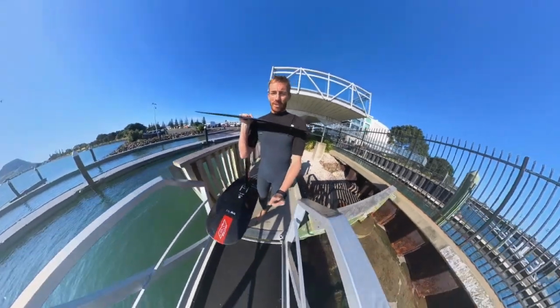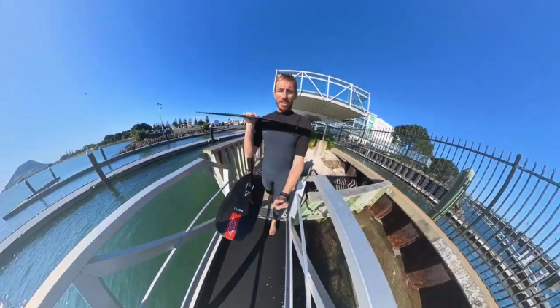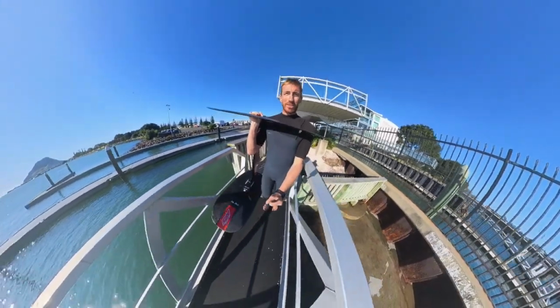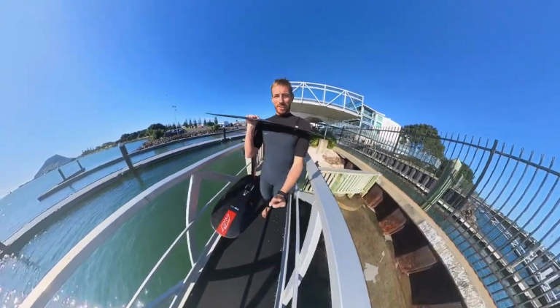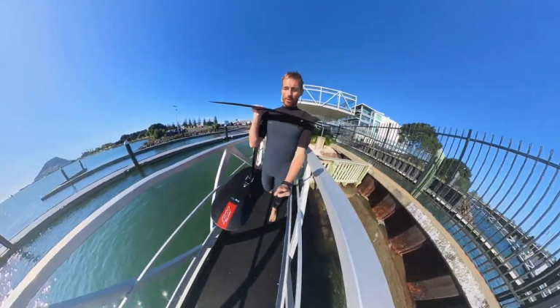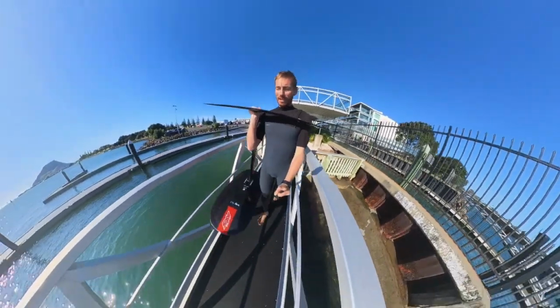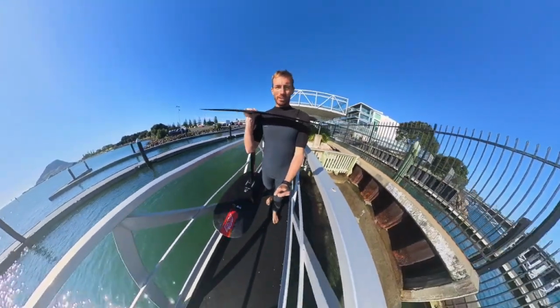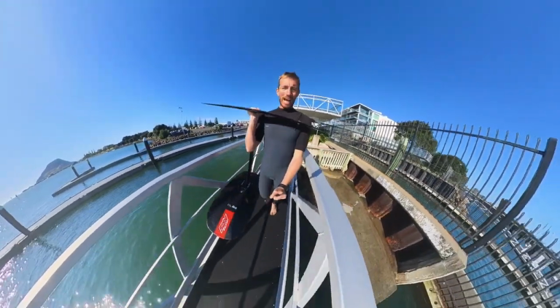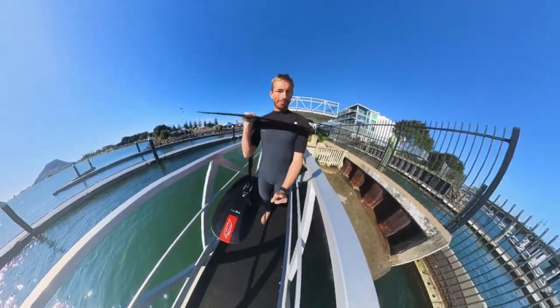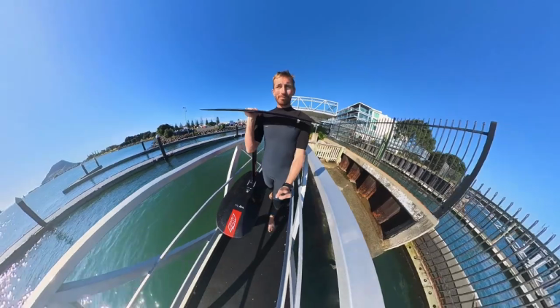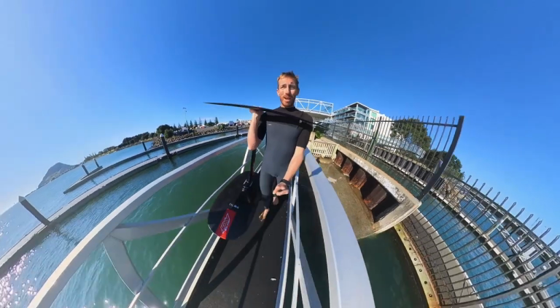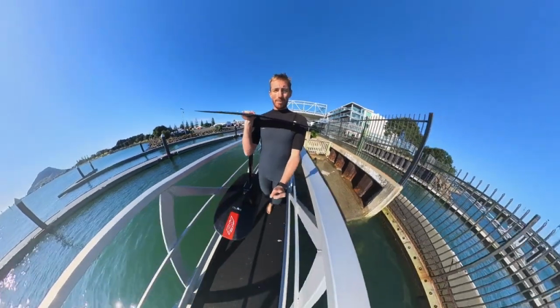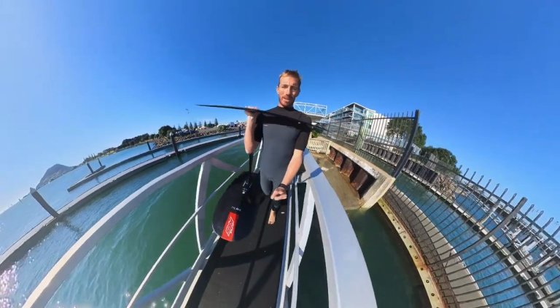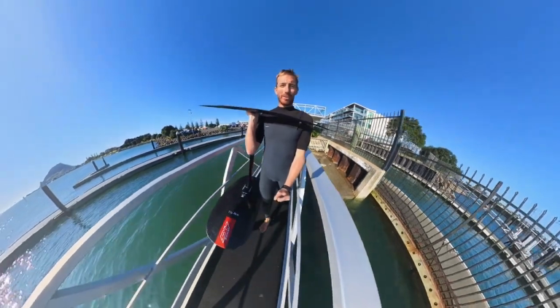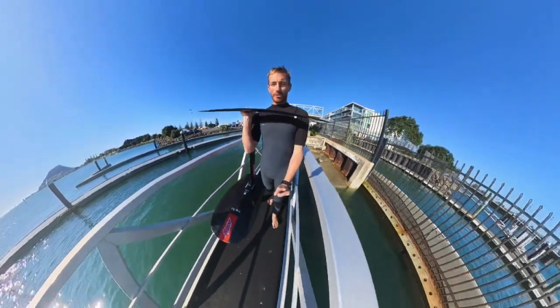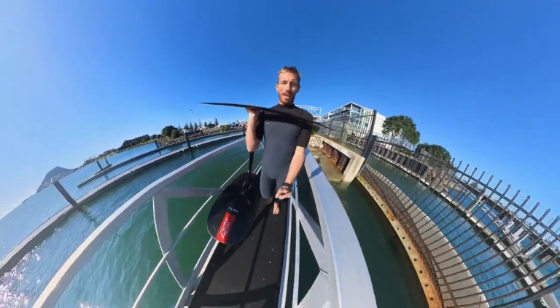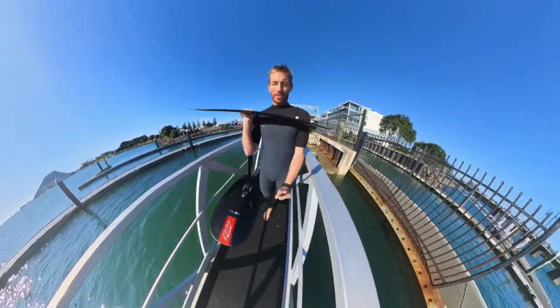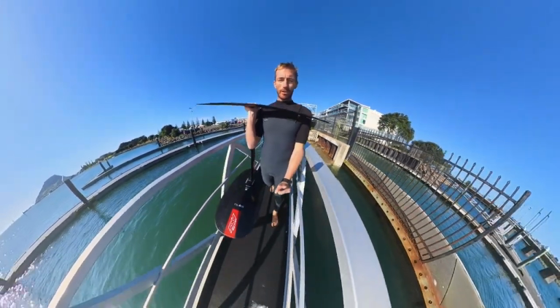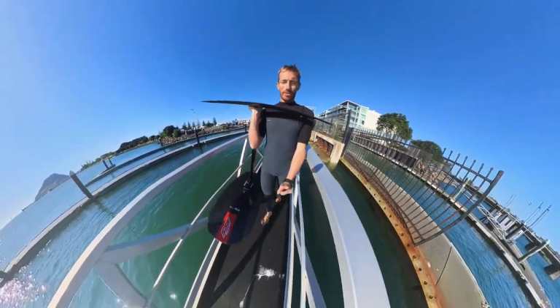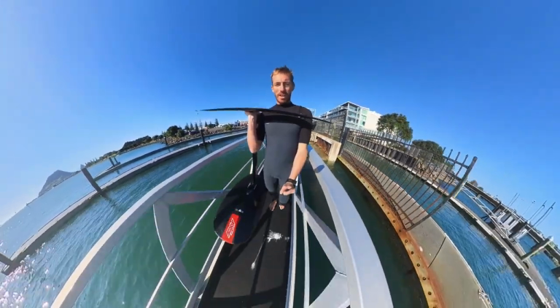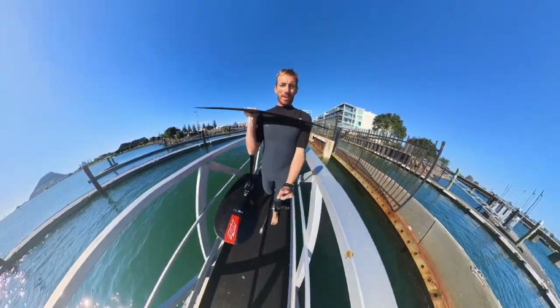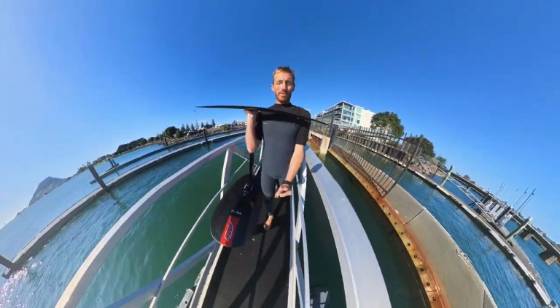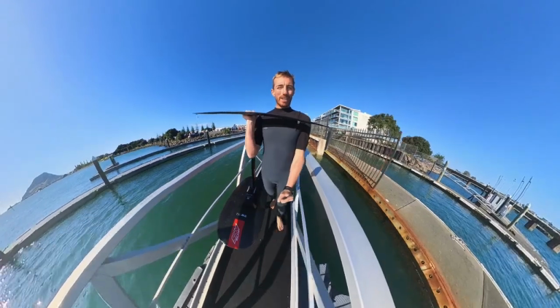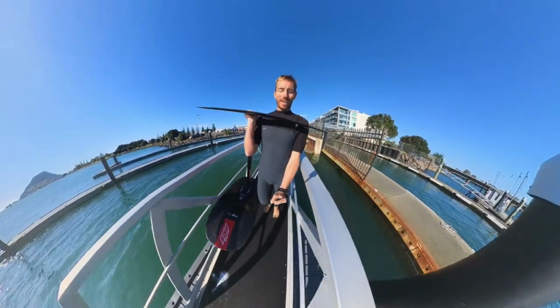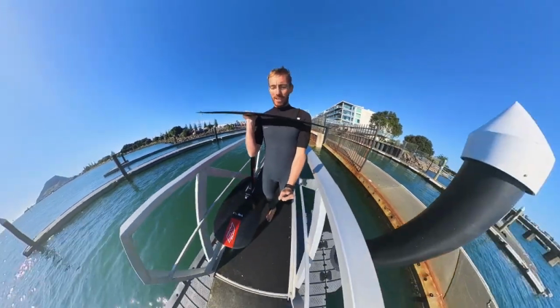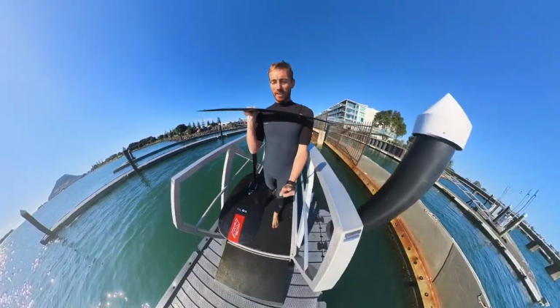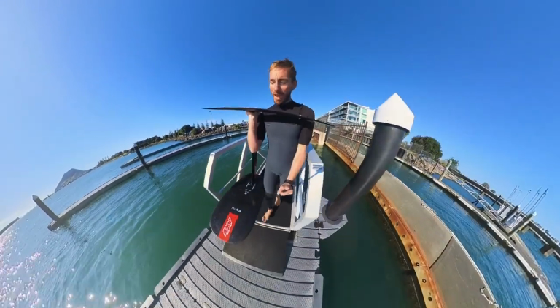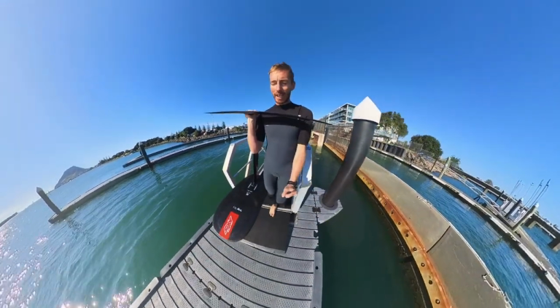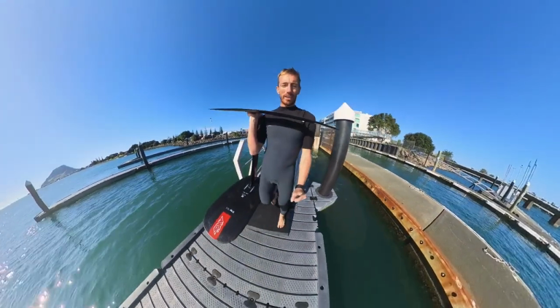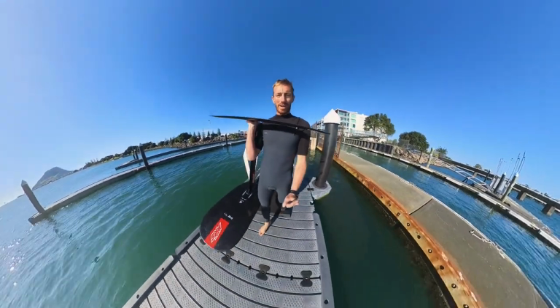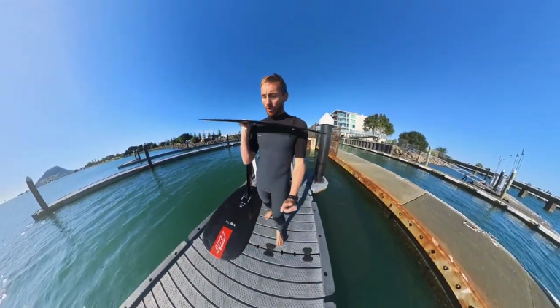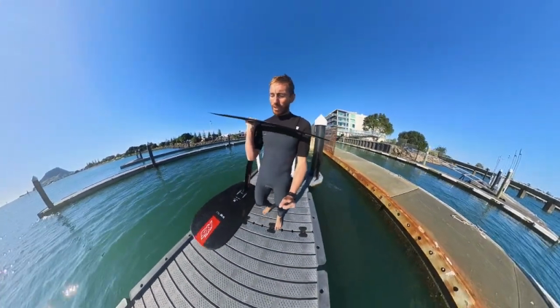Alright guys, so this is the 12 foot 1, top start, running the crazy short advanced fuse, 55 skinny tail, 900 mast and 94 tray.